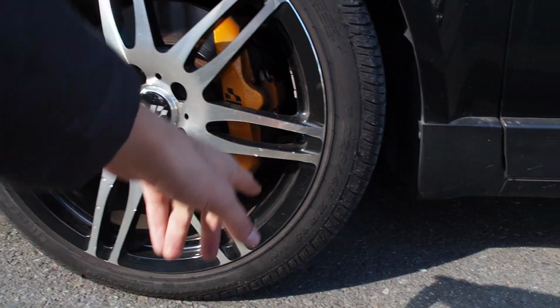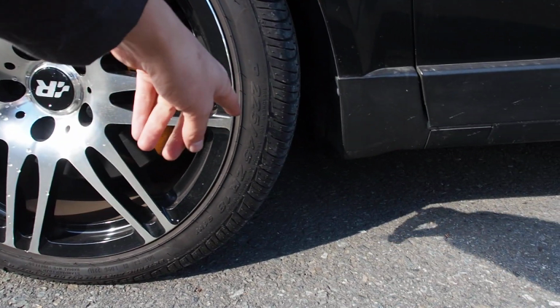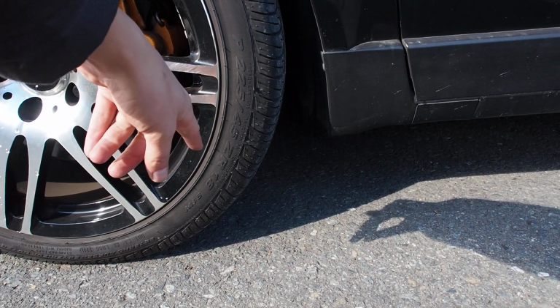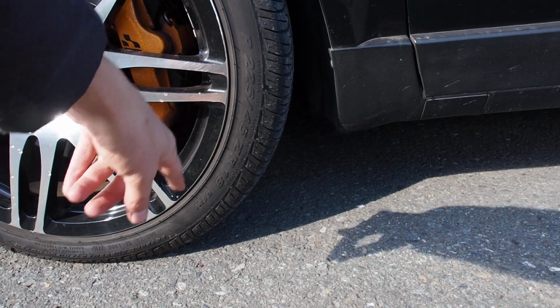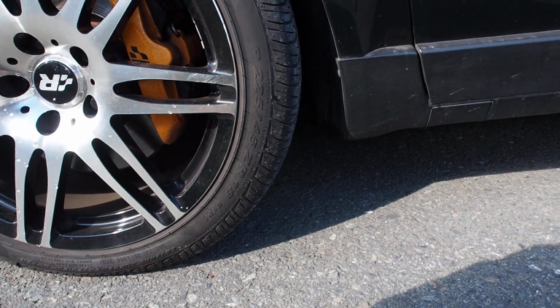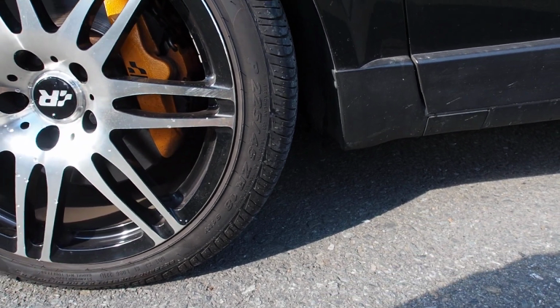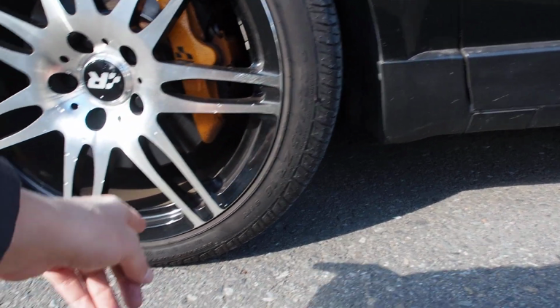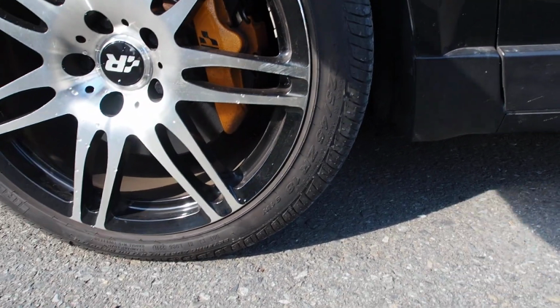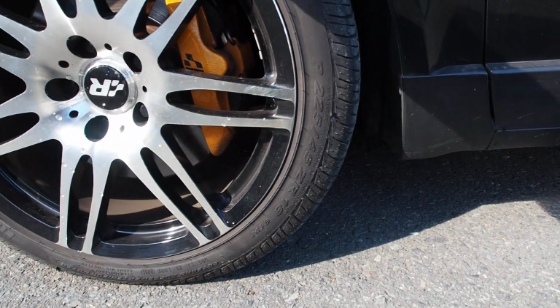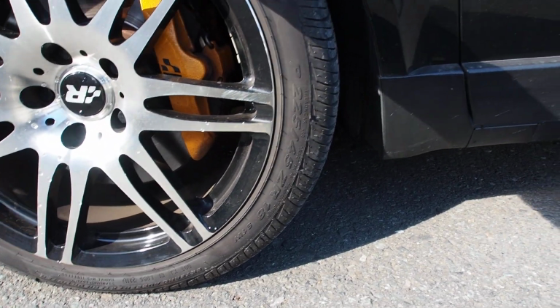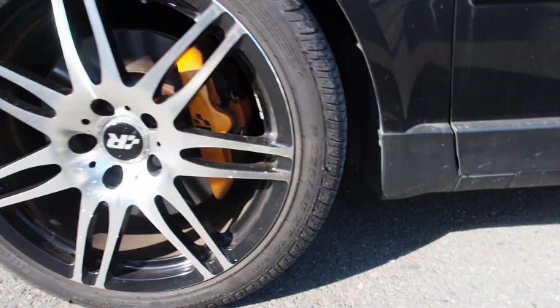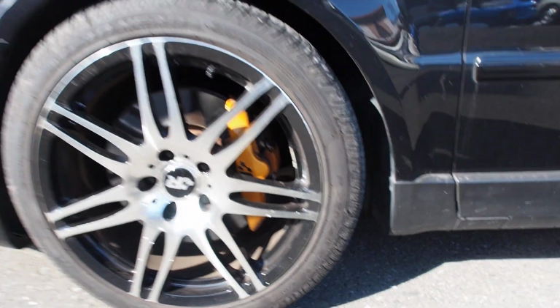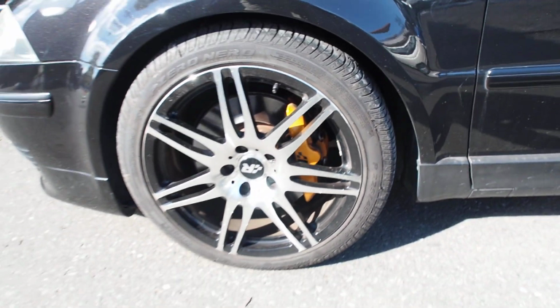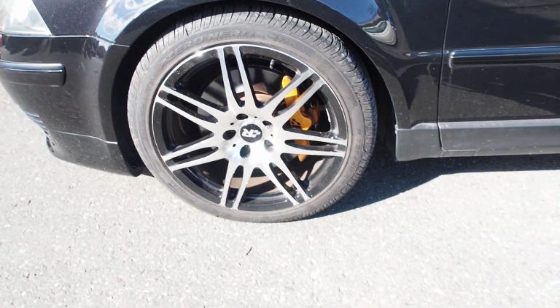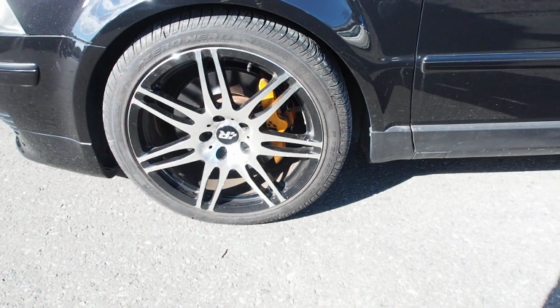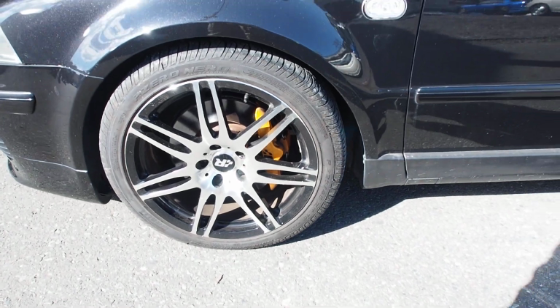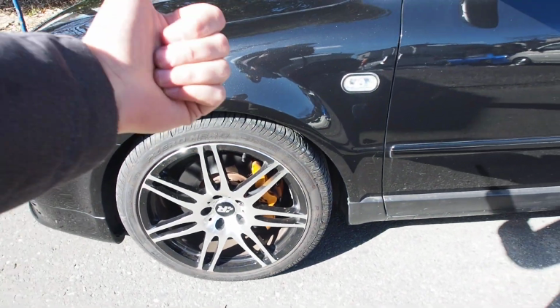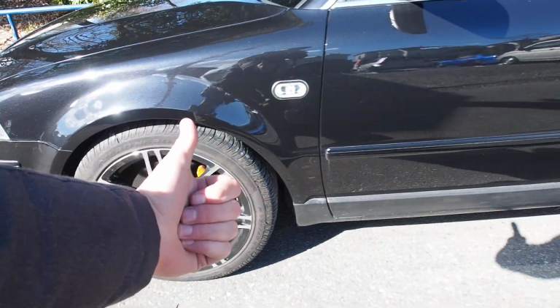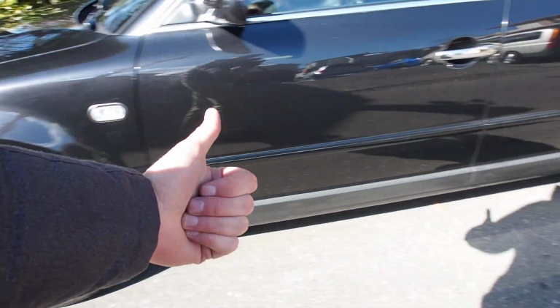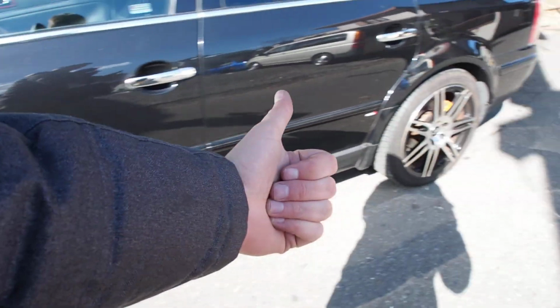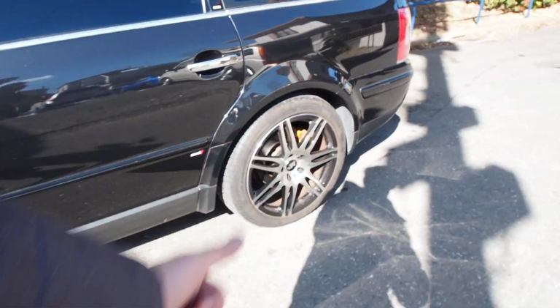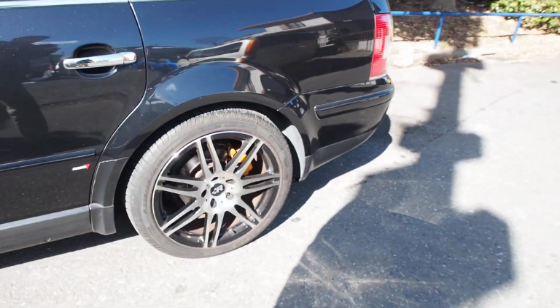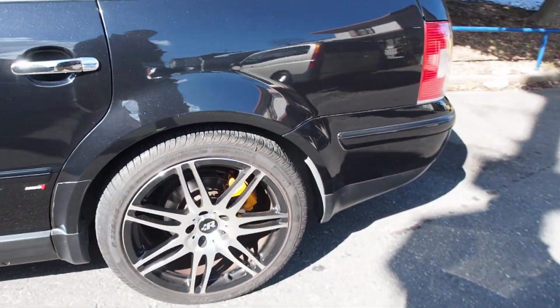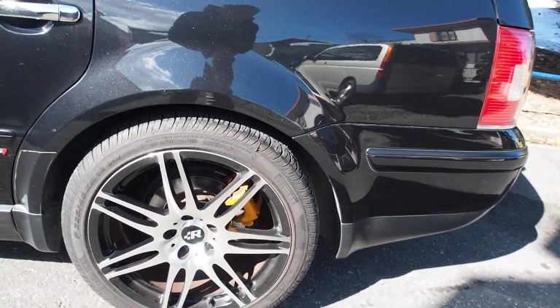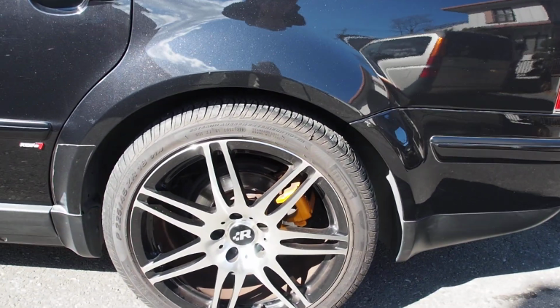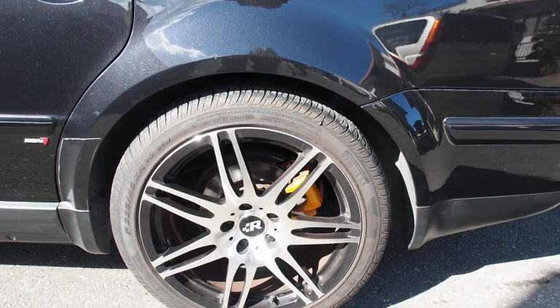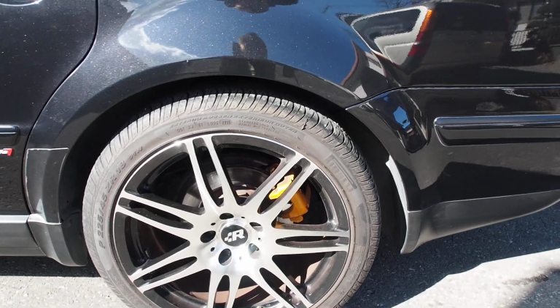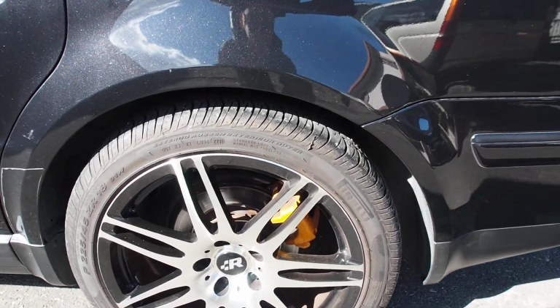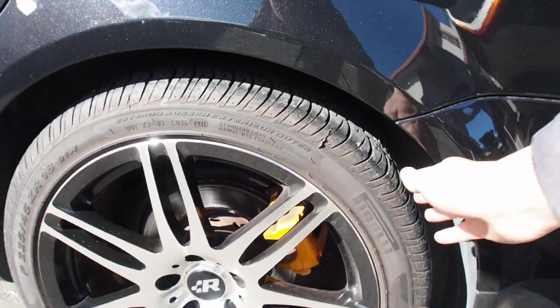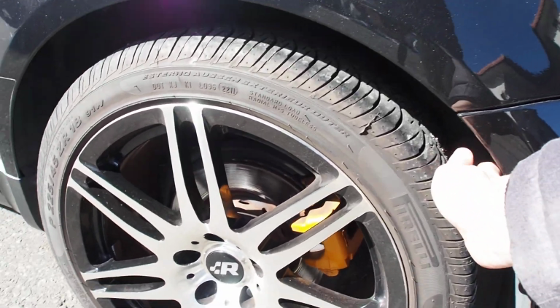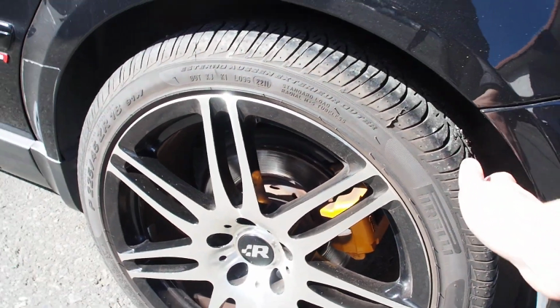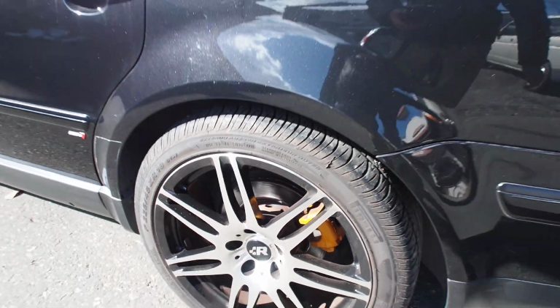Tire size is 225/45 ZR18 and they're 2011 tires, but they have about 60% of their tread on them. DOT gets the thumbs up because you don't need to change them in Canada. Rears are of course the same size and we're looking at the same tread.